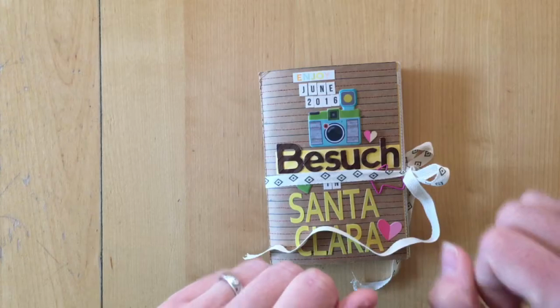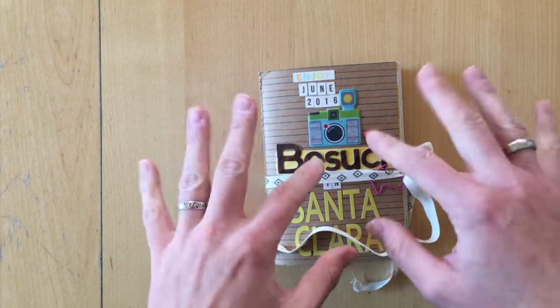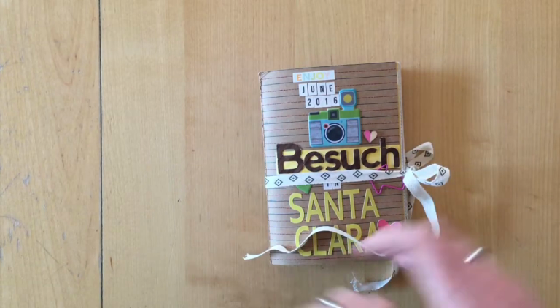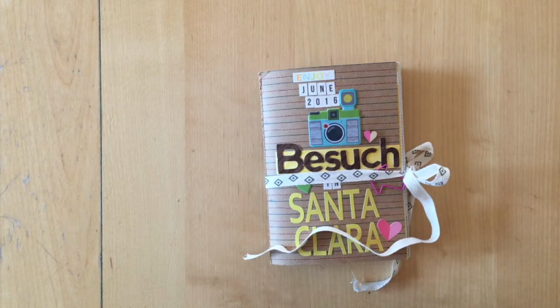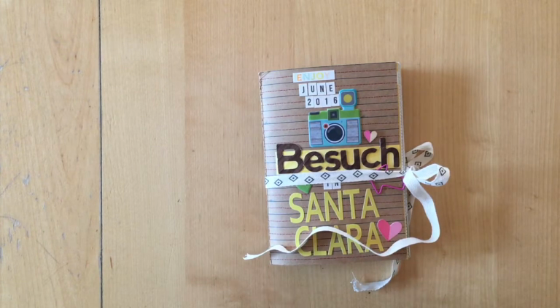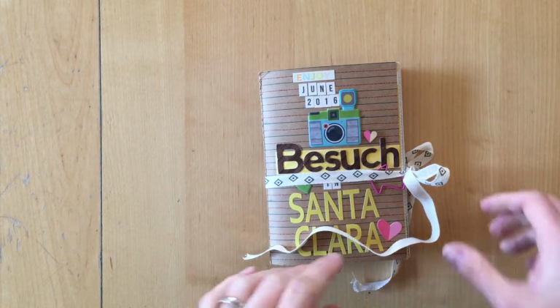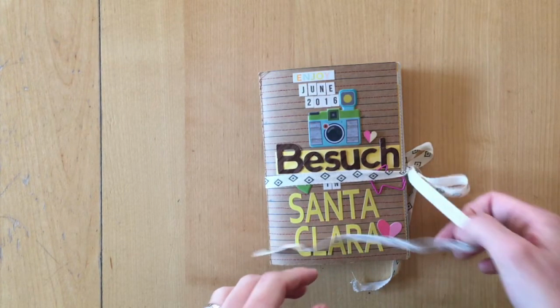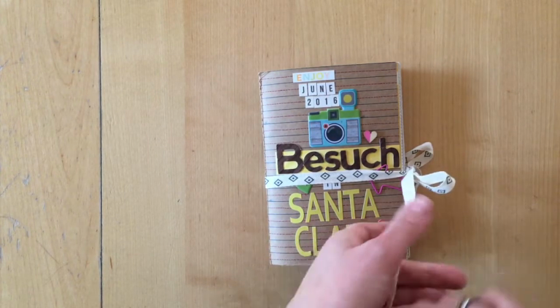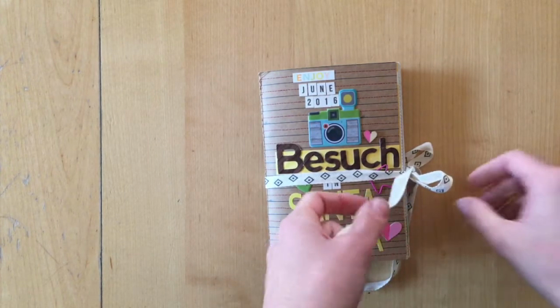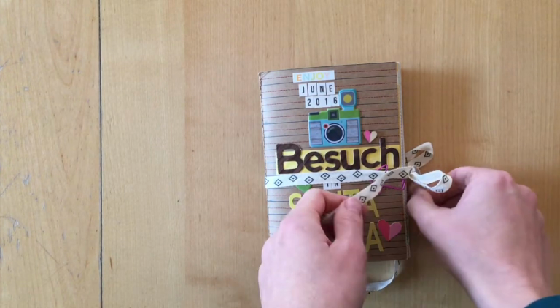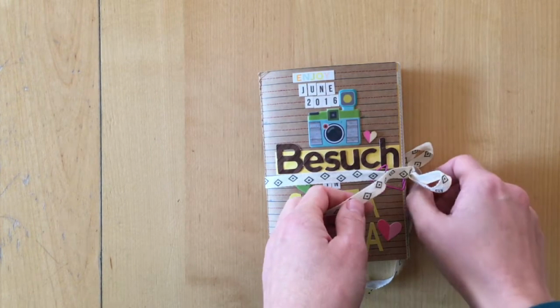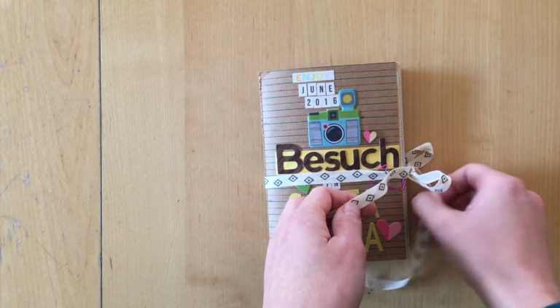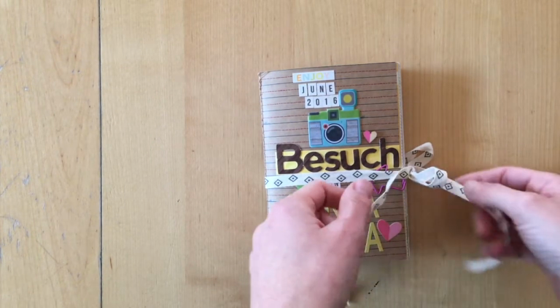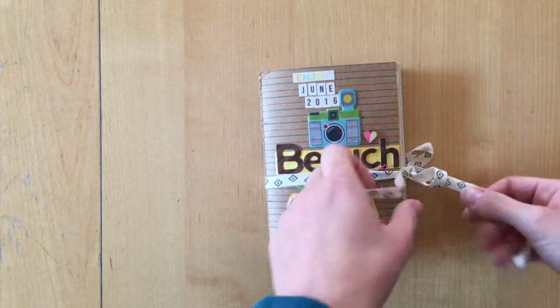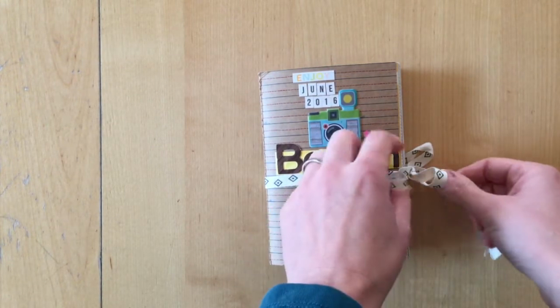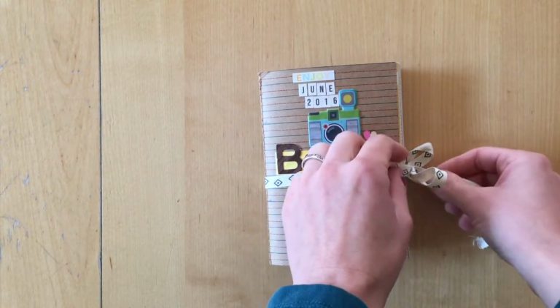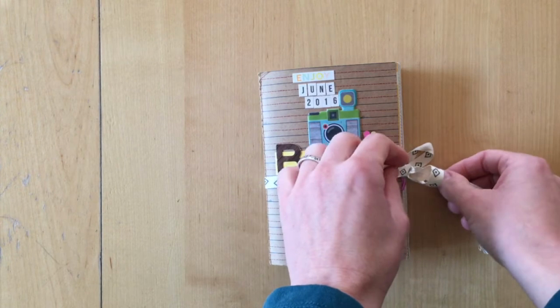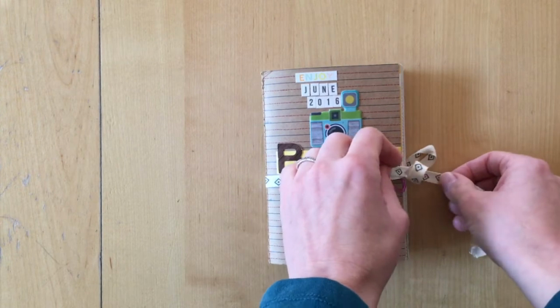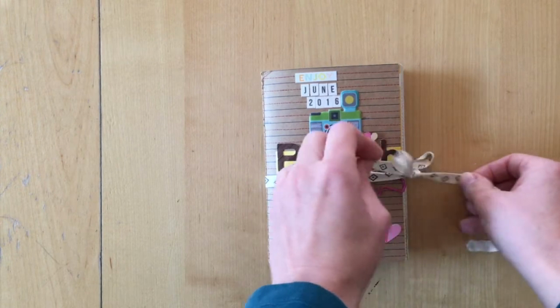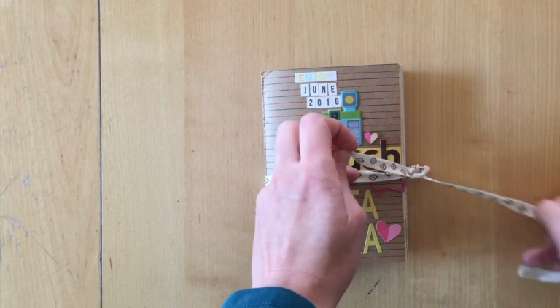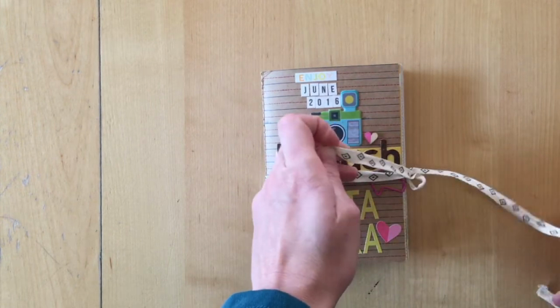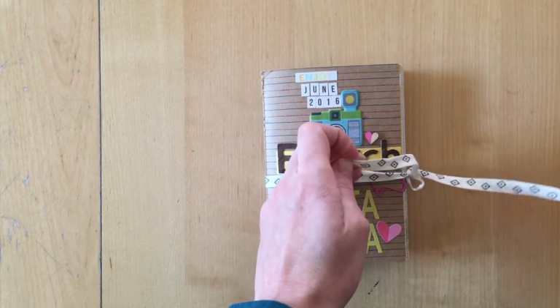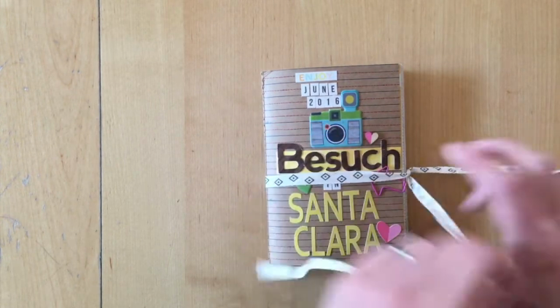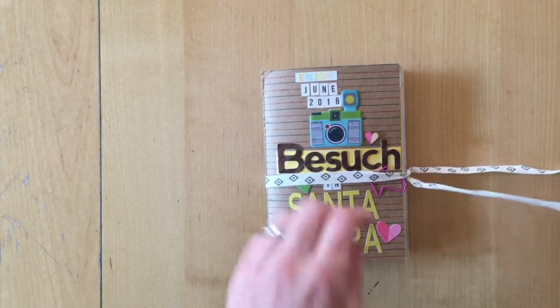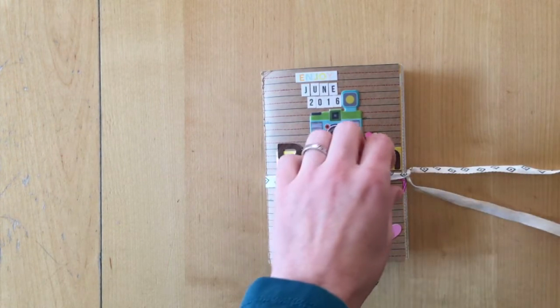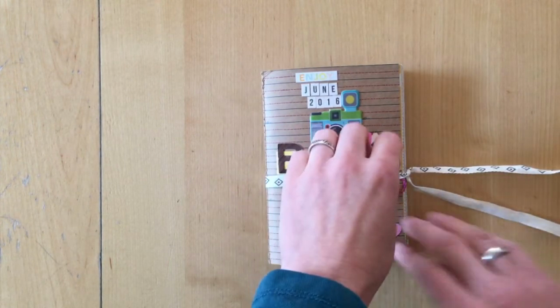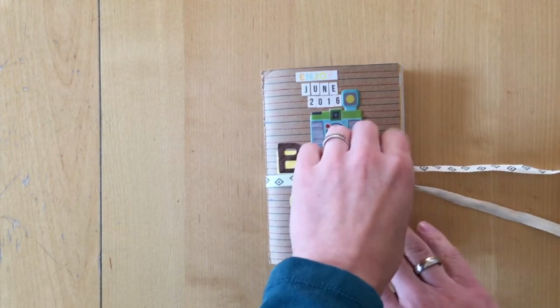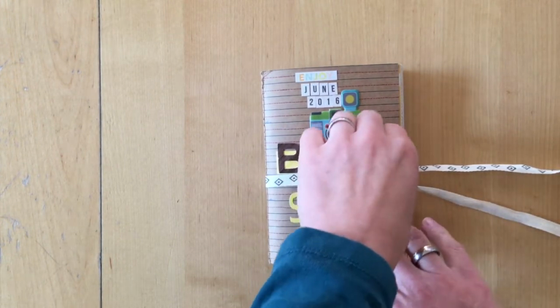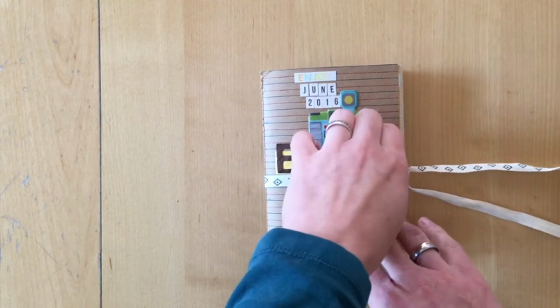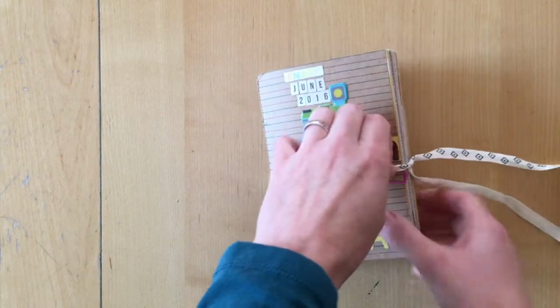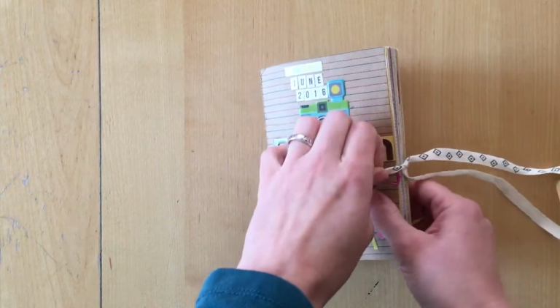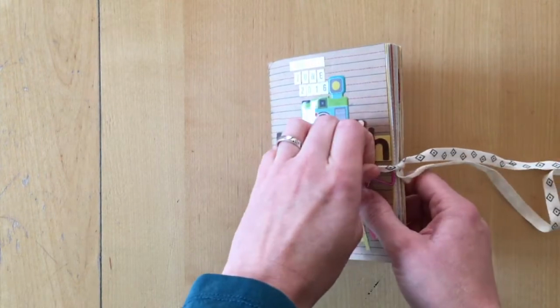Hello, it's Simone. I'm back with the last video for my teeny tiny mini series on this mini album, and I'm just going to flip through and show you what I did.